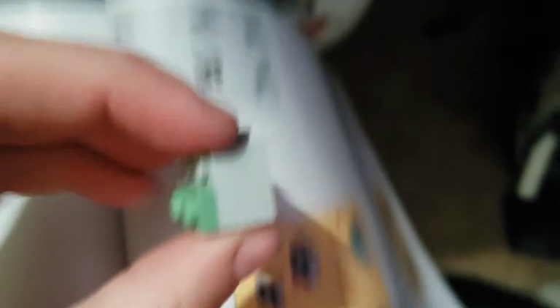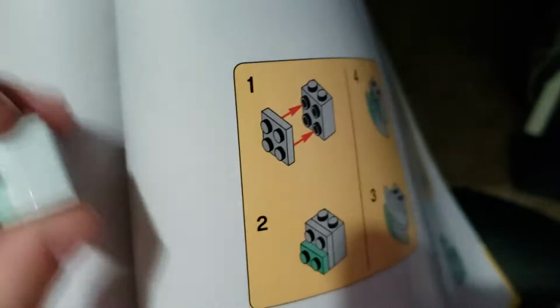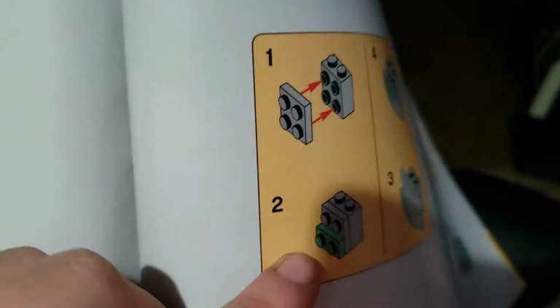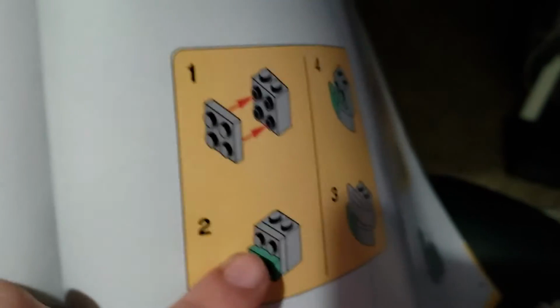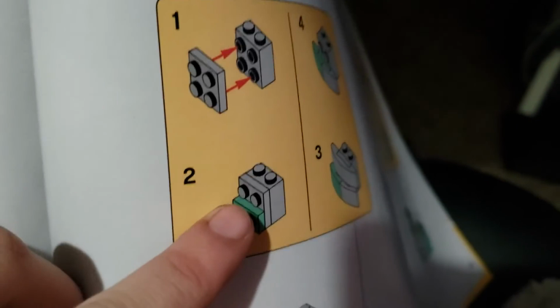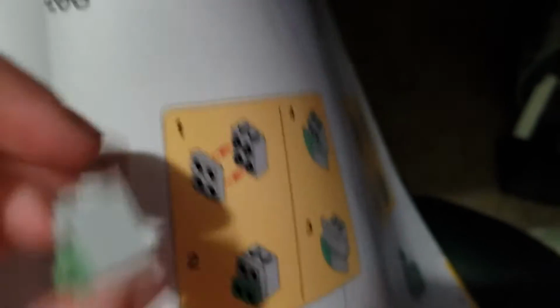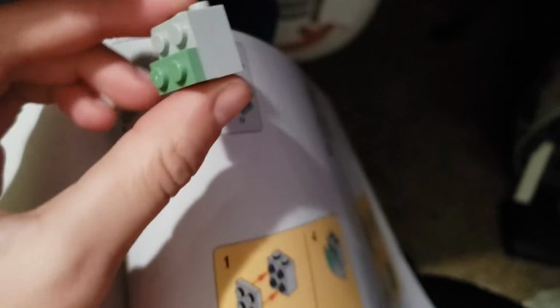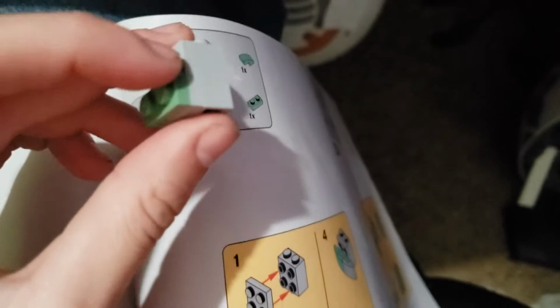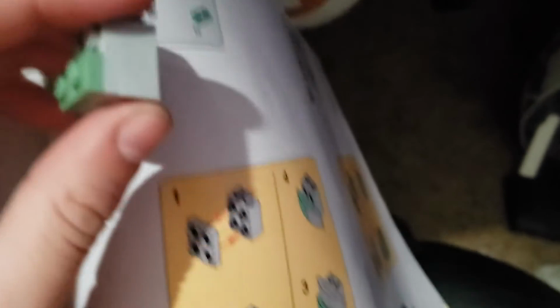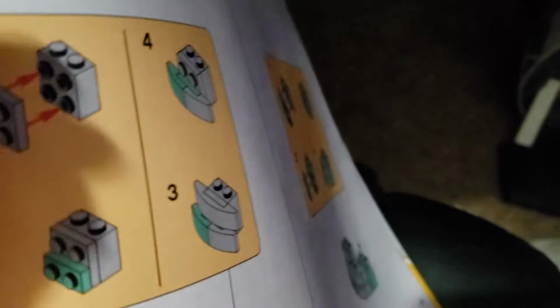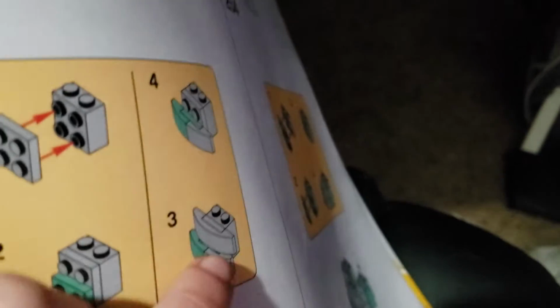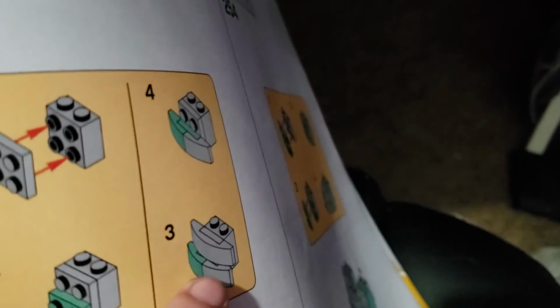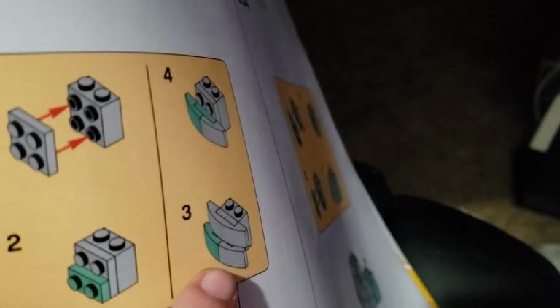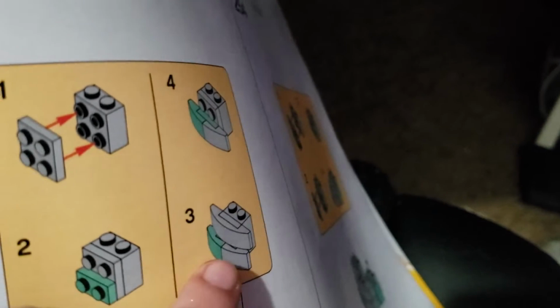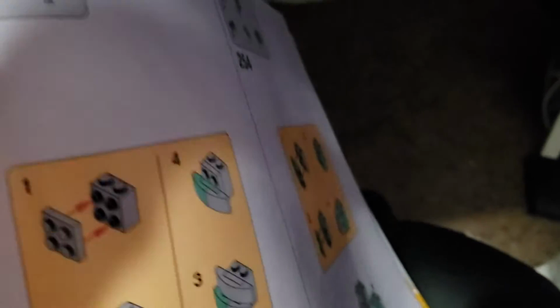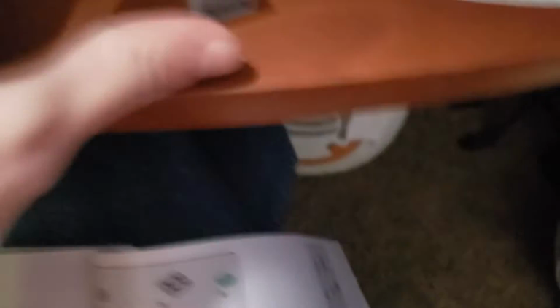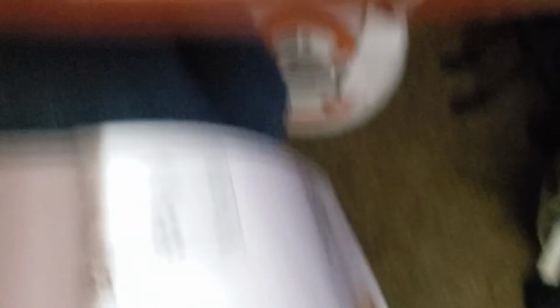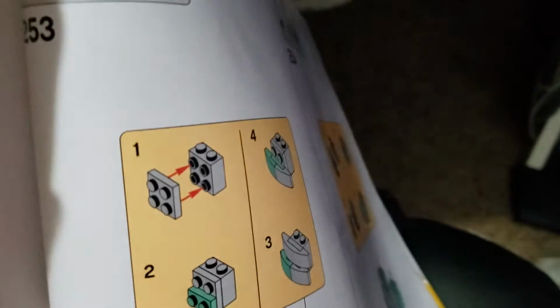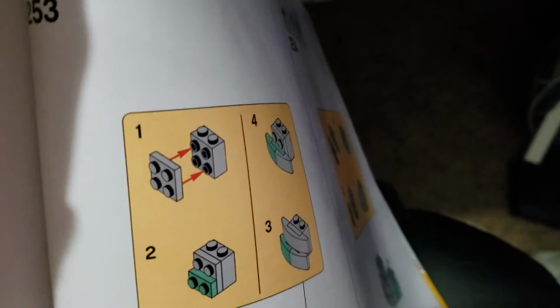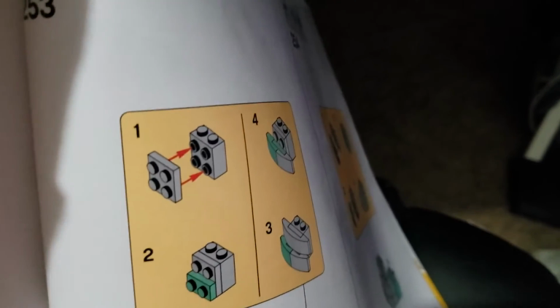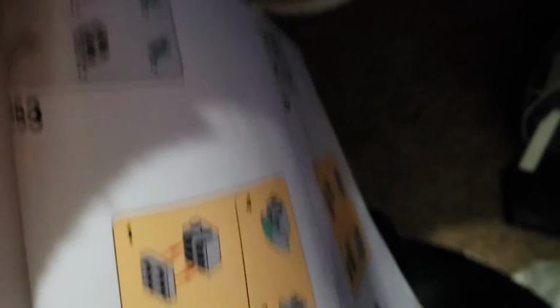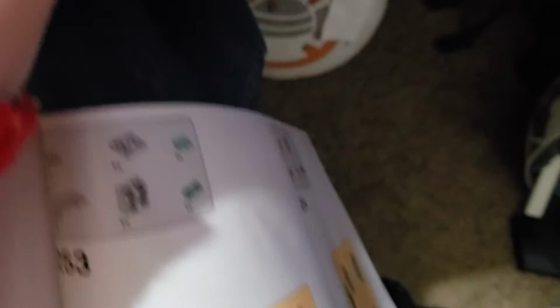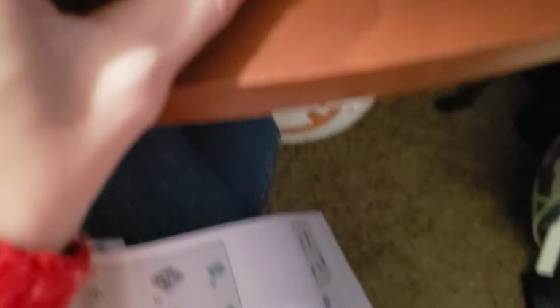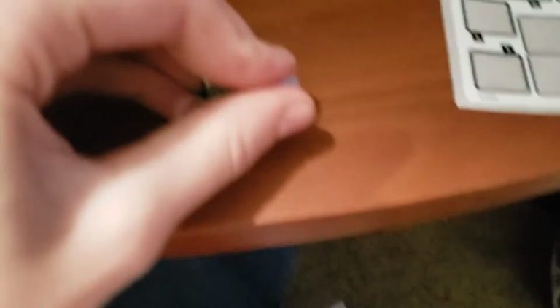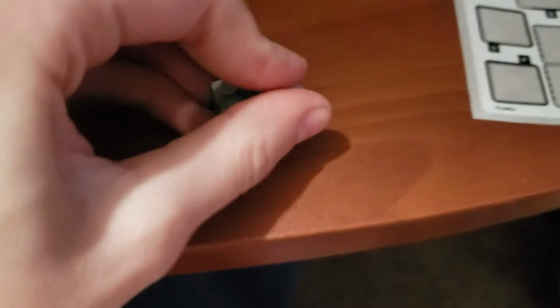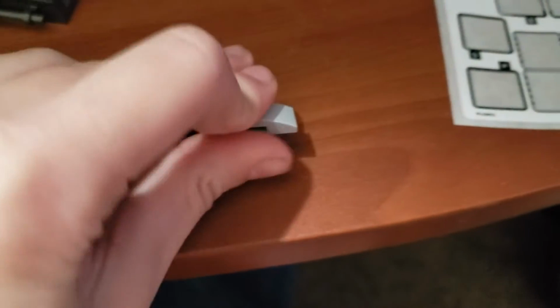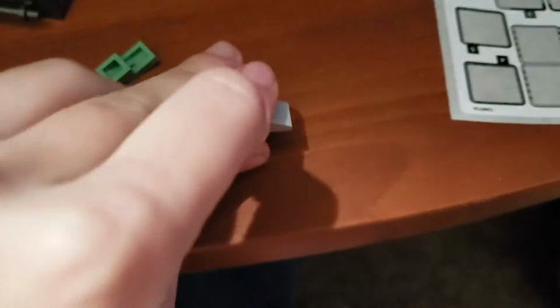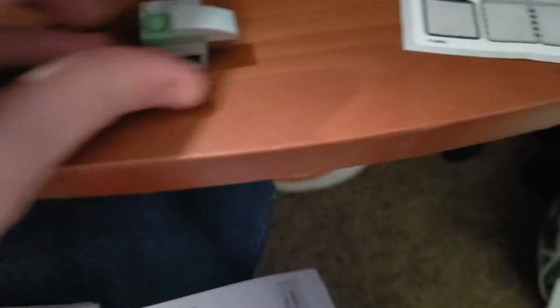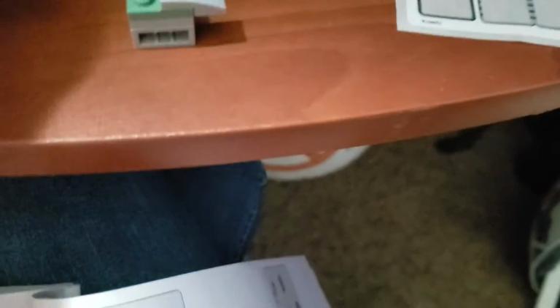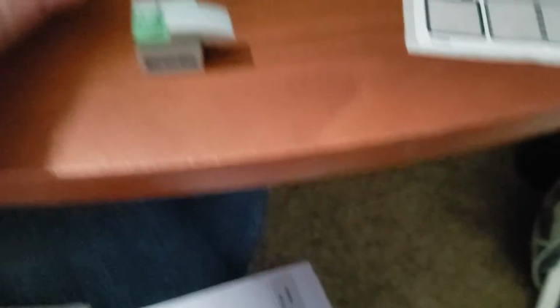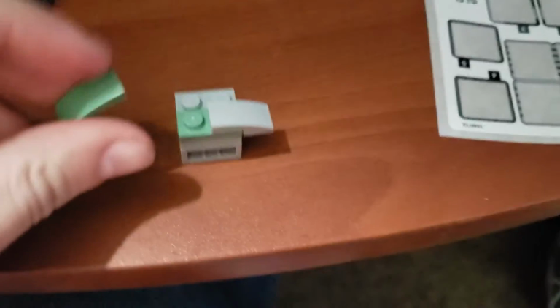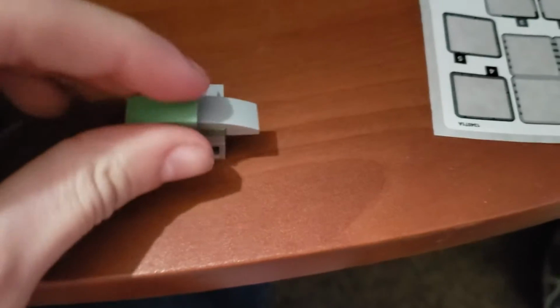It's hard to see. Step two: put a green thing there, which I did. Step three: put those things — we got to put — let's see — like this.